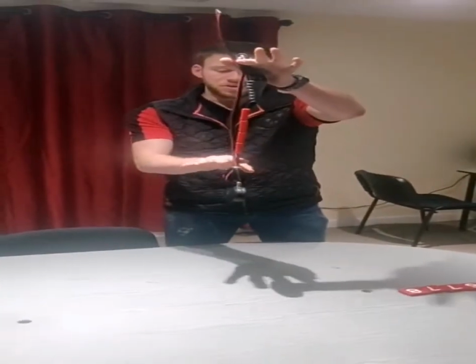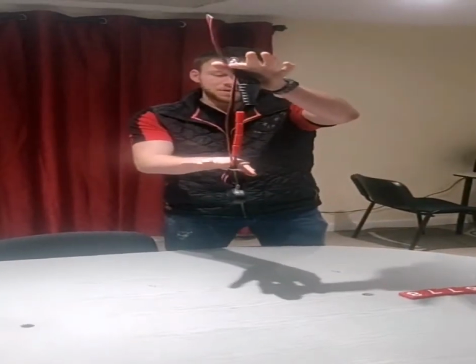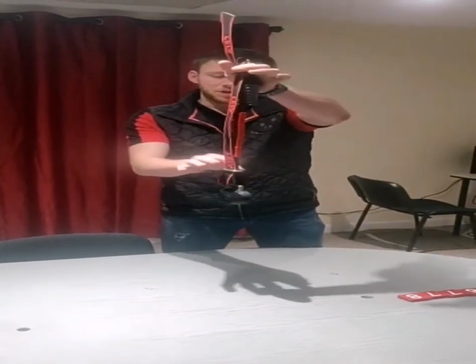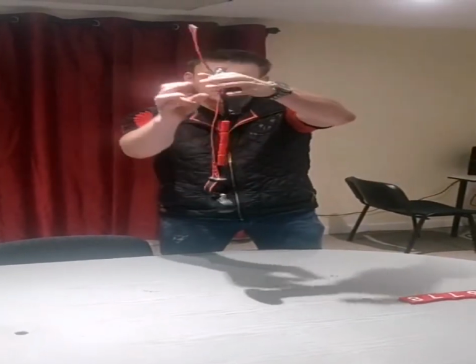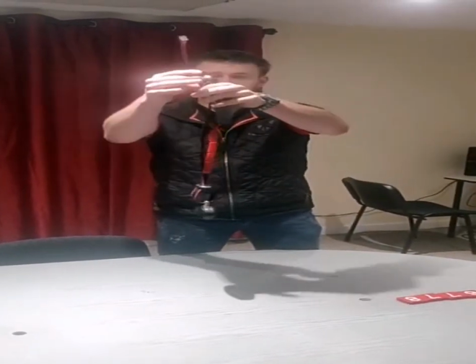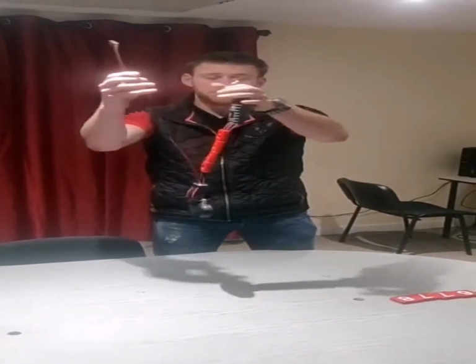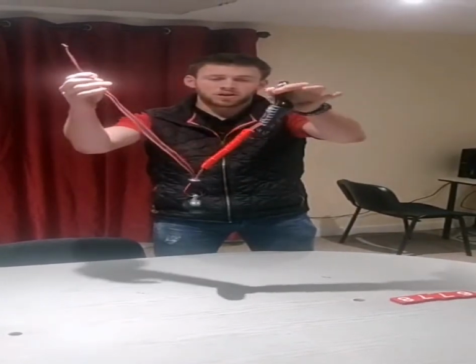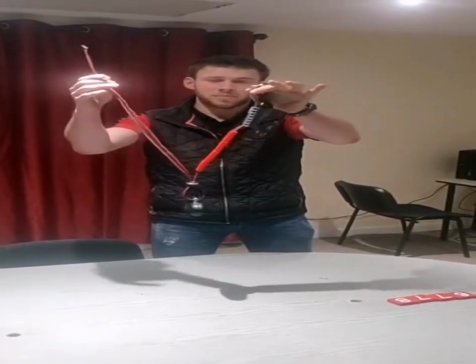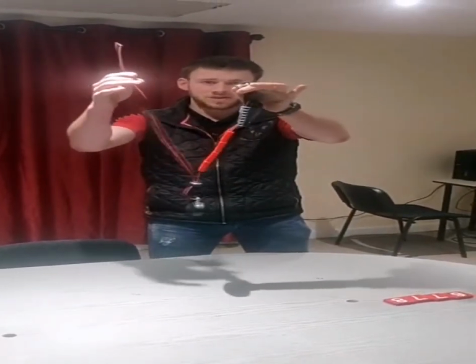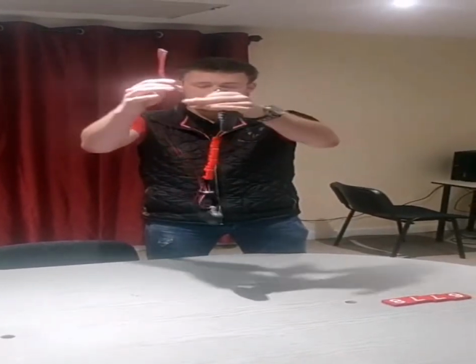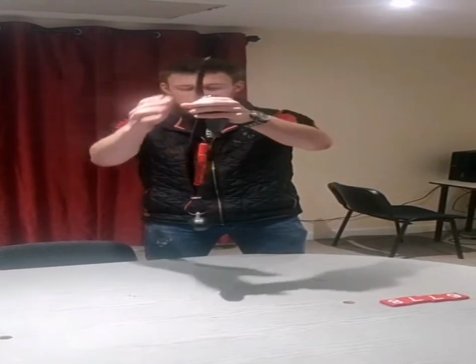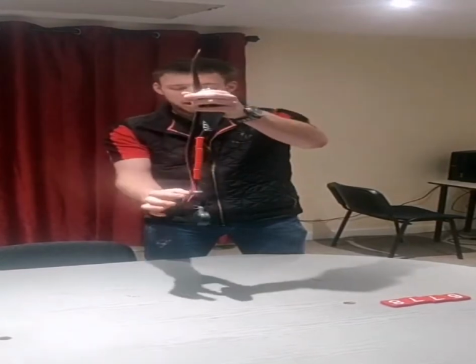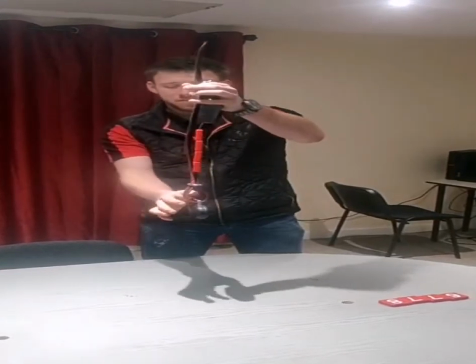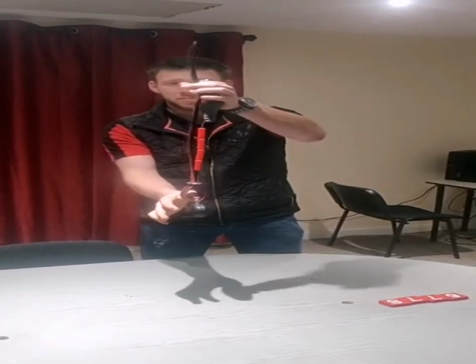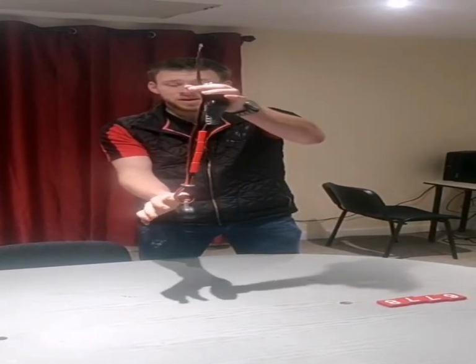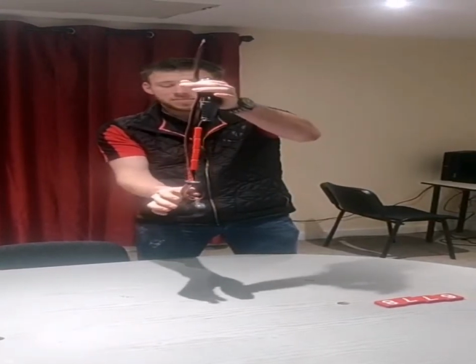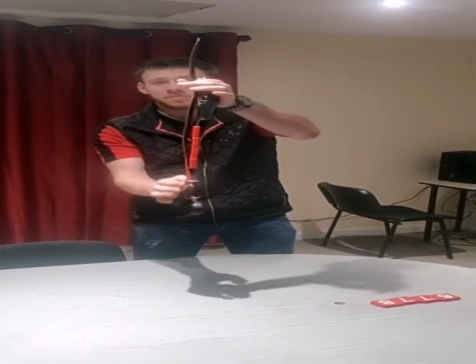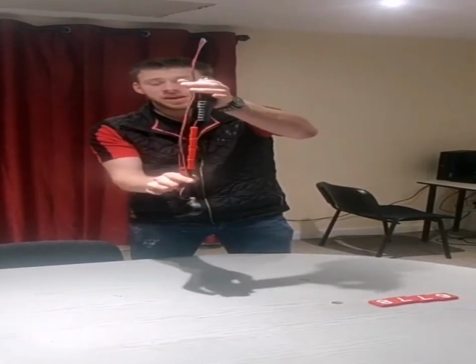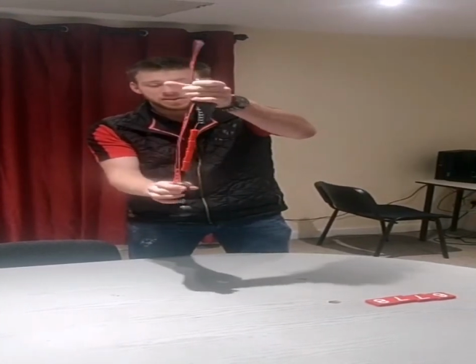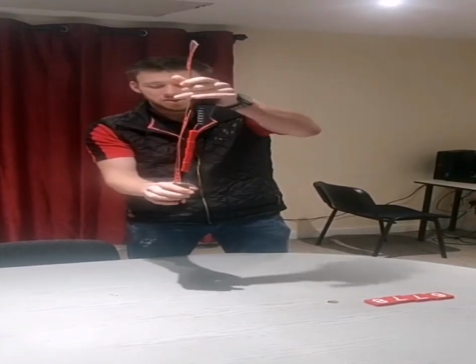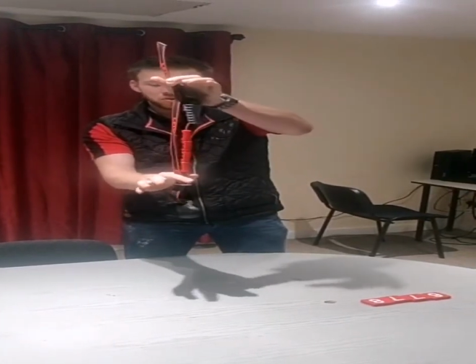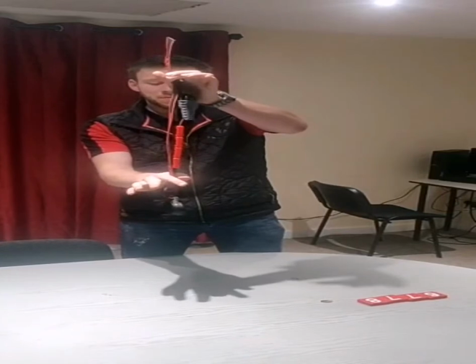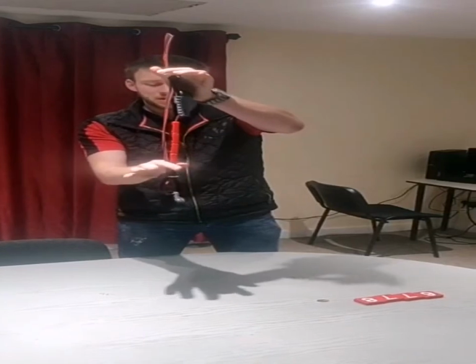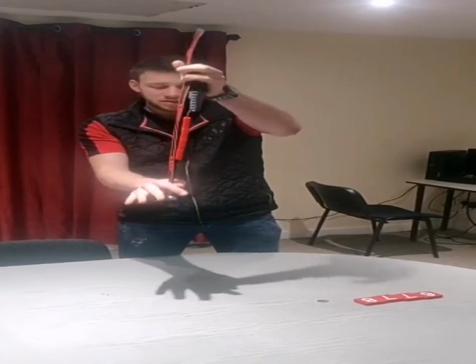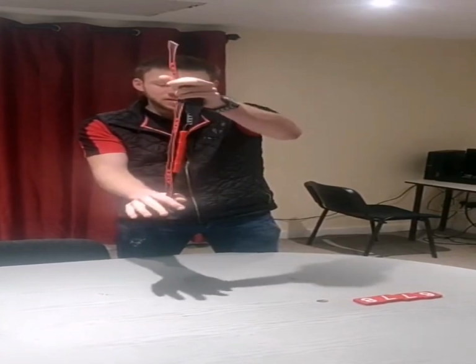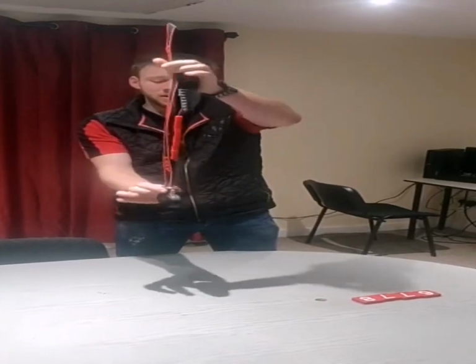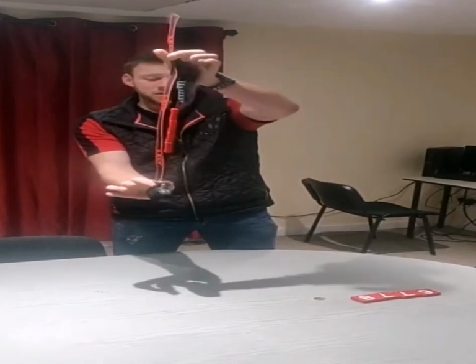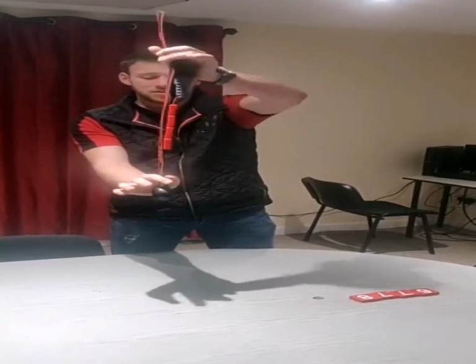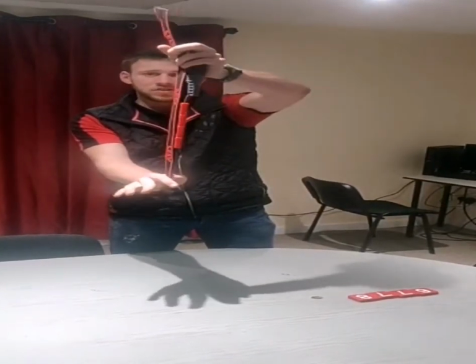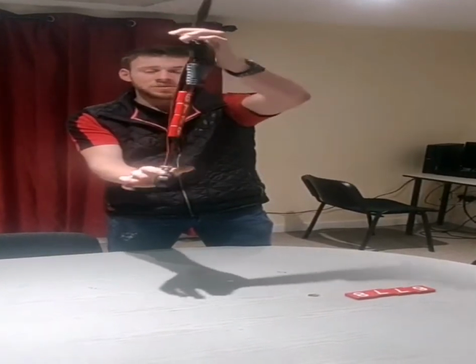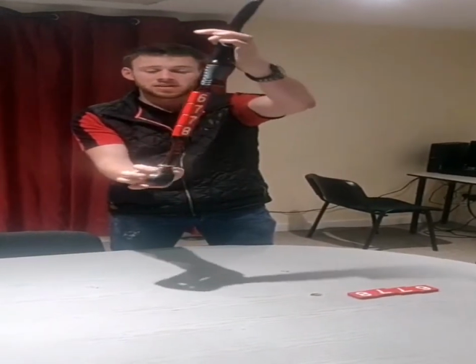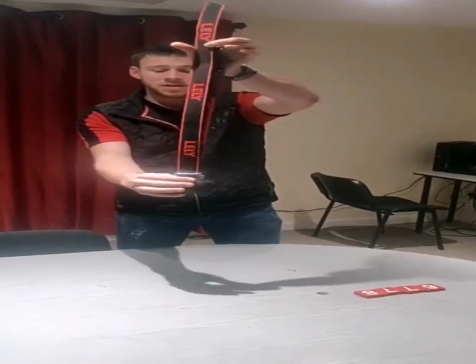Once you're happy with your length — you want the buckle at the top of the cow's neck and the top of the weight at the bottom of the cow's neck — once you're happy with that, you can tighten that ring down so that it's good and tight and locked in place.